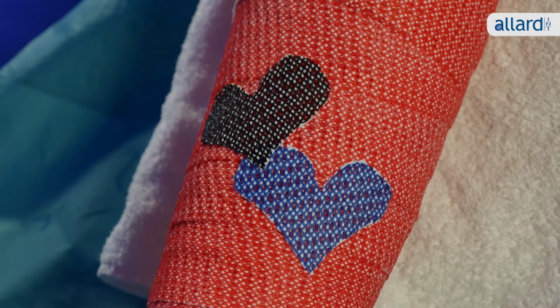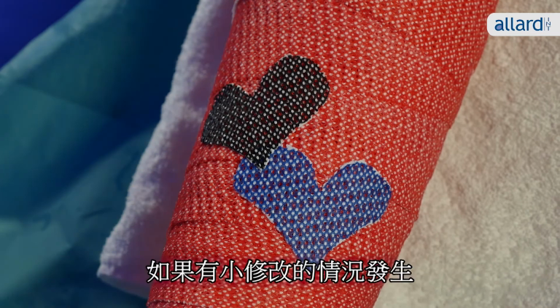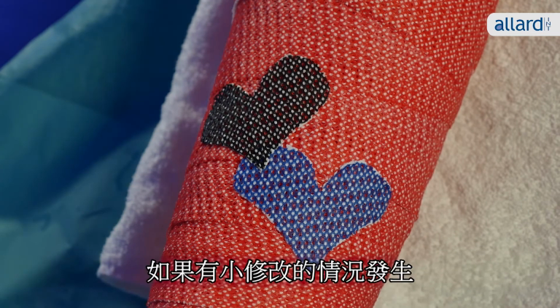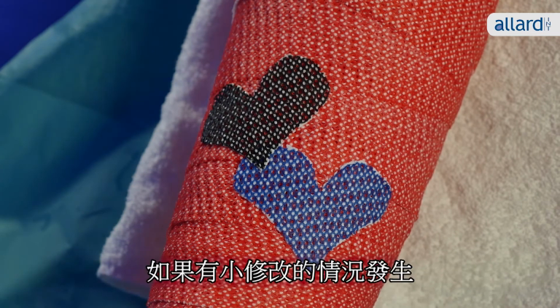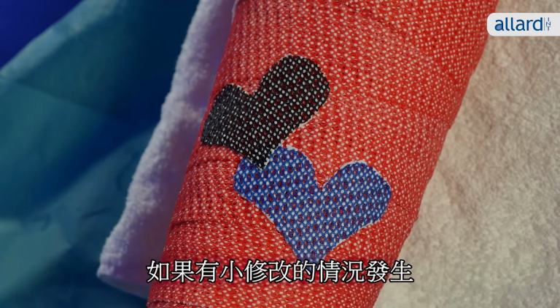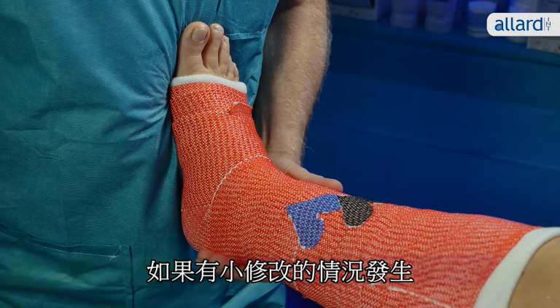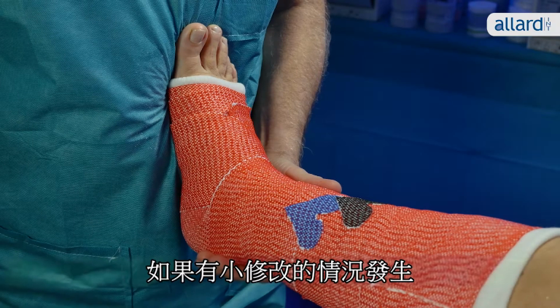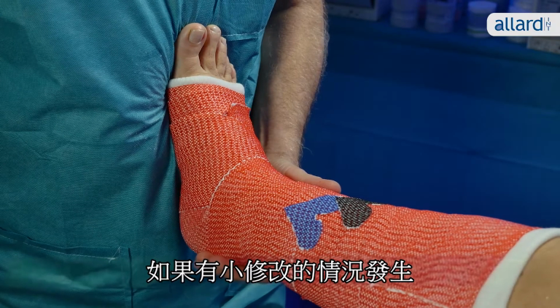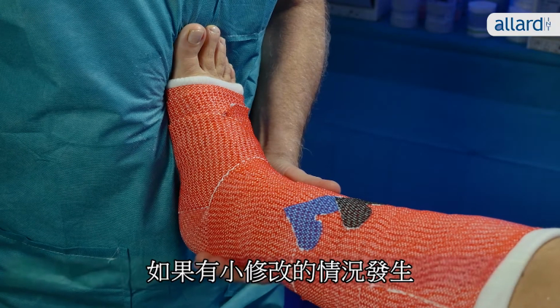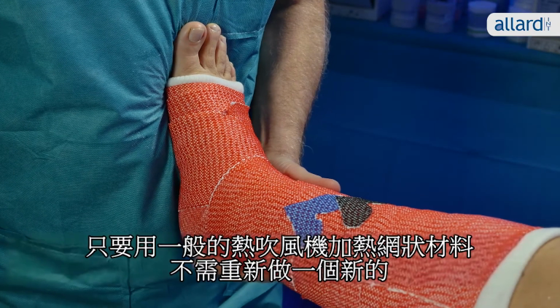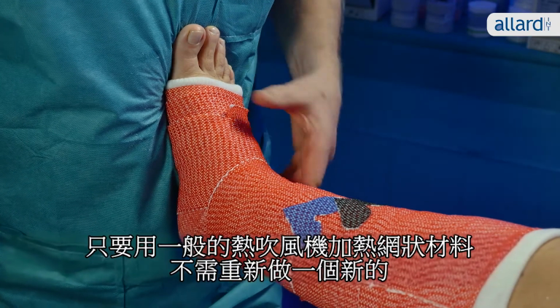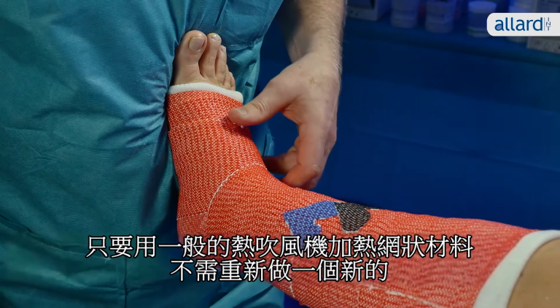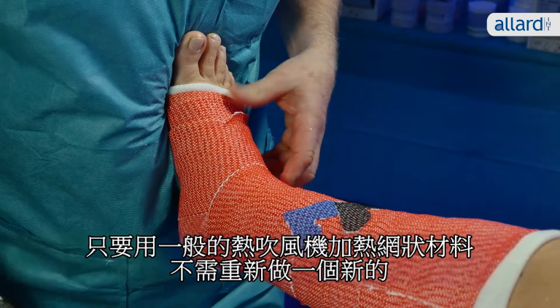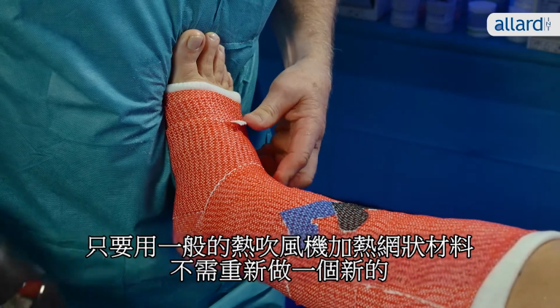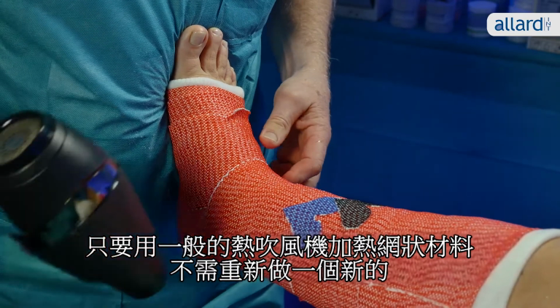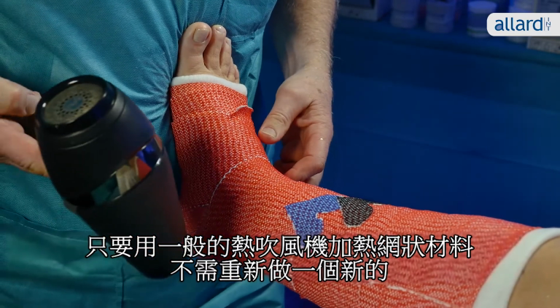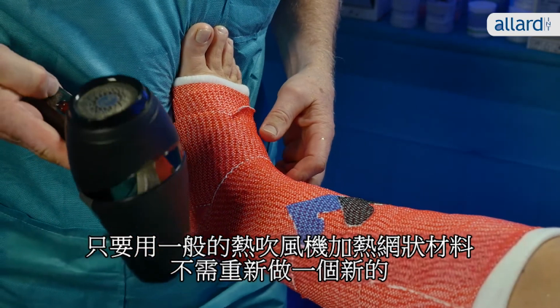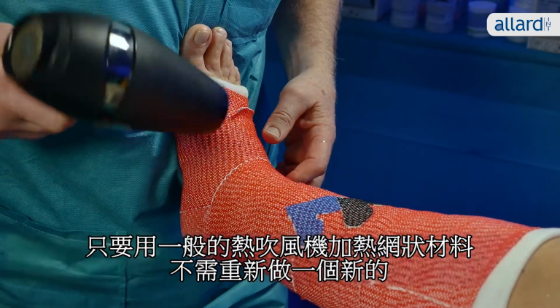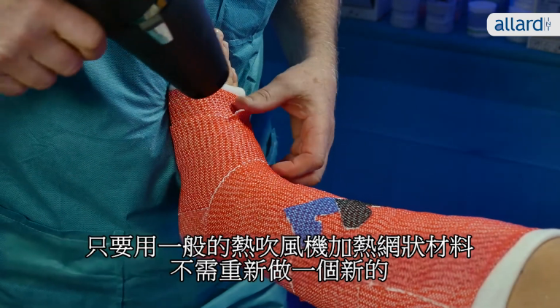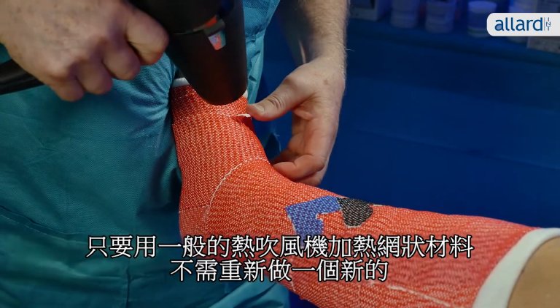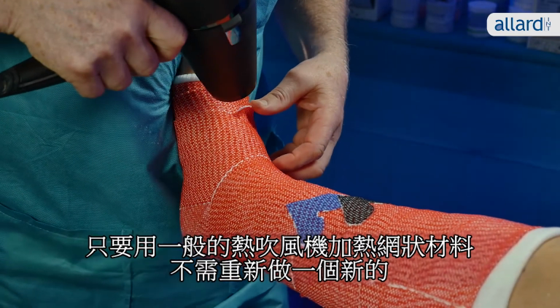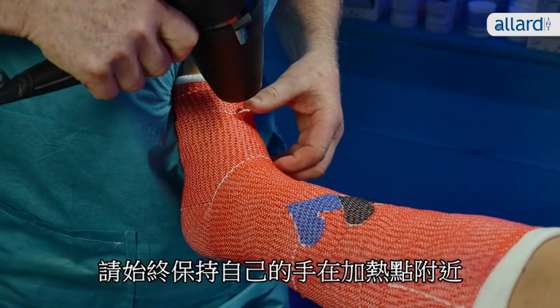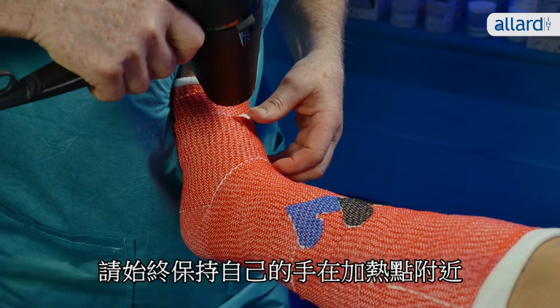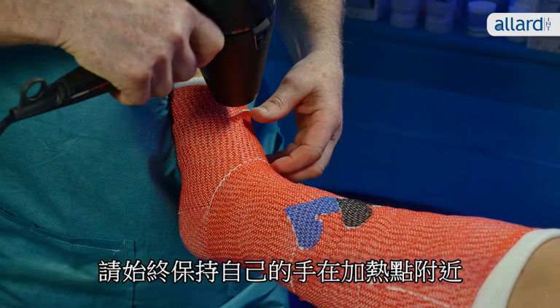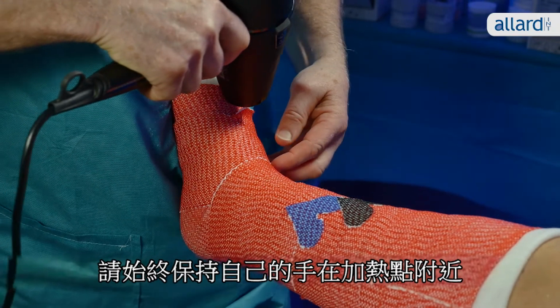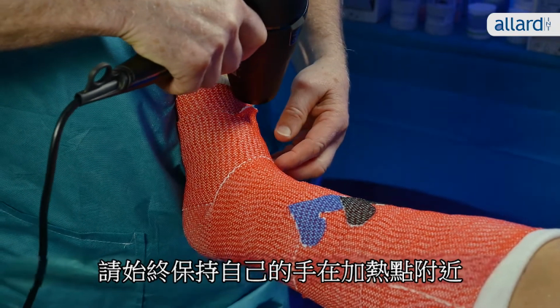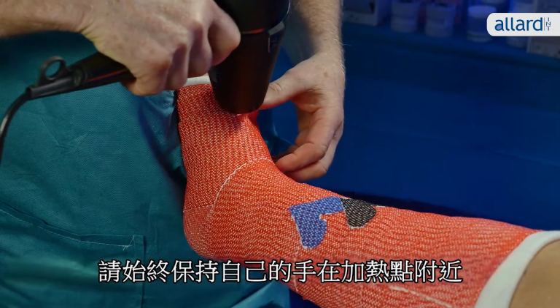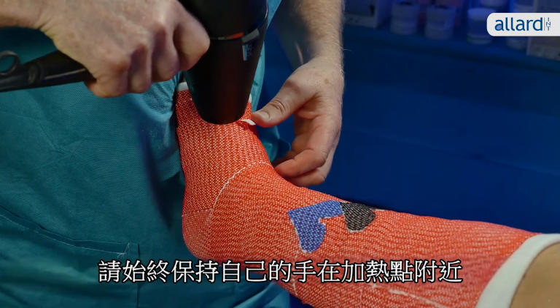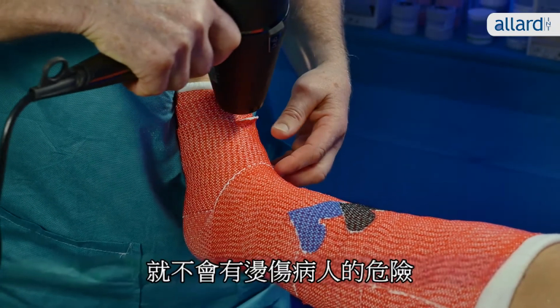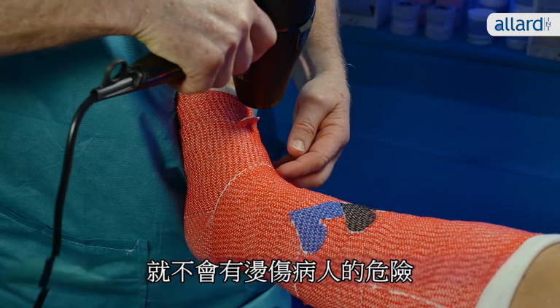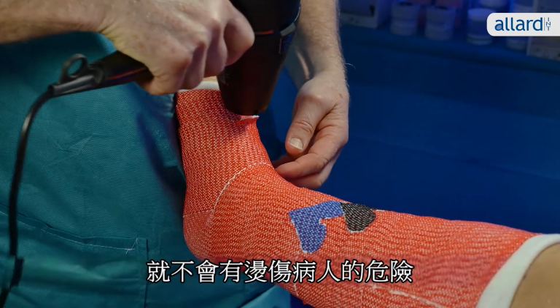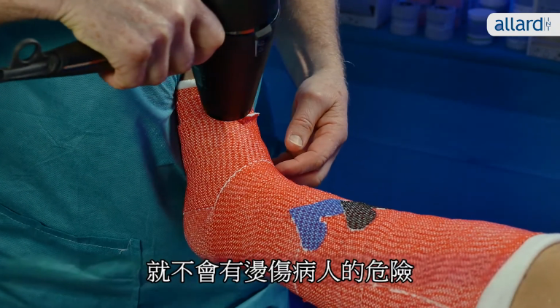If a situation occurs which requires small changes to your splint, you can use a regular hairdryer to reheat the material instead of making a new cast. Always keep your own hand near the point you are heating, so you don't risk burning the patient.